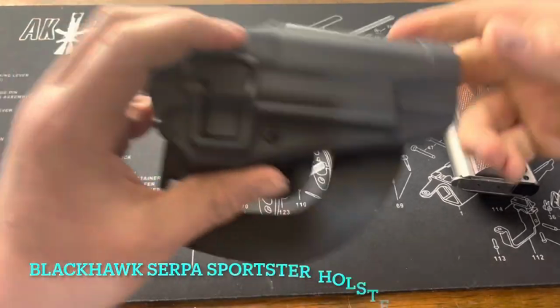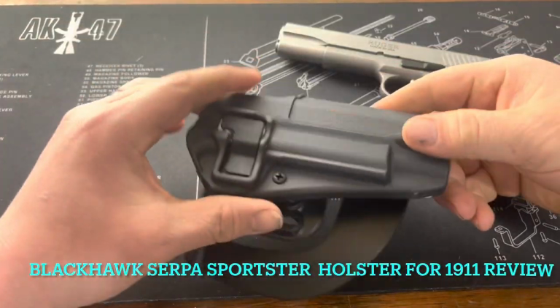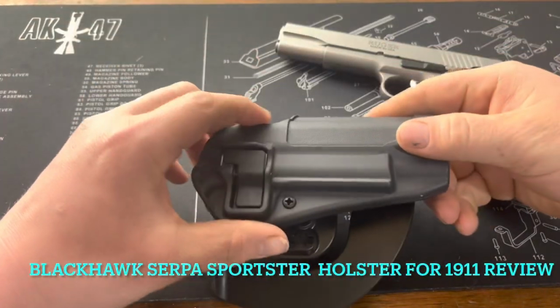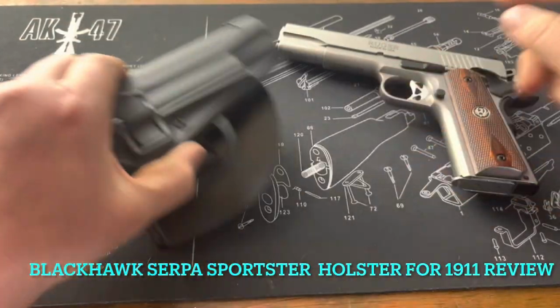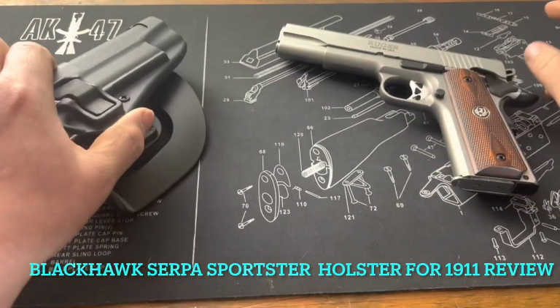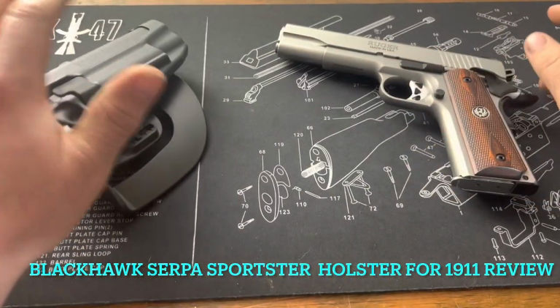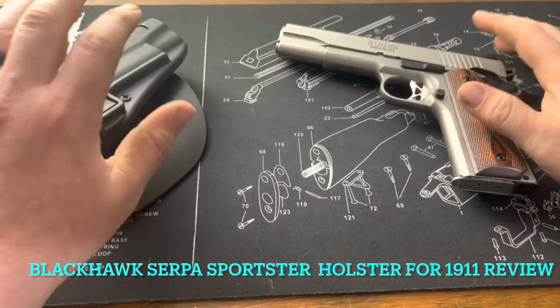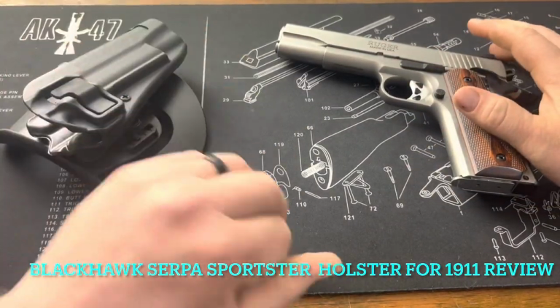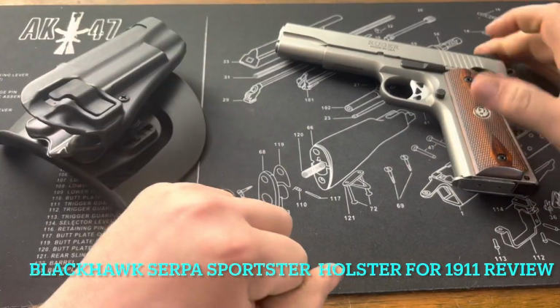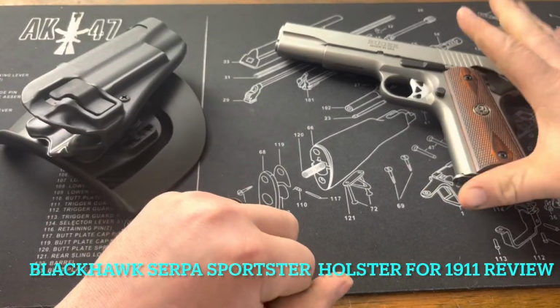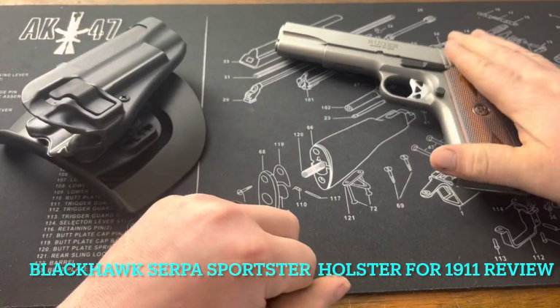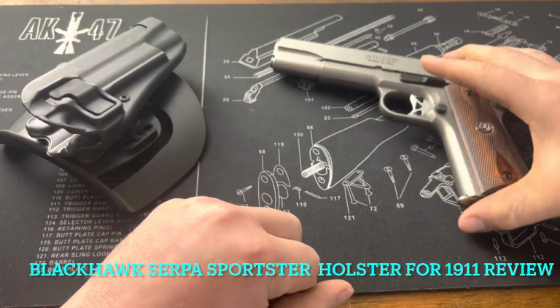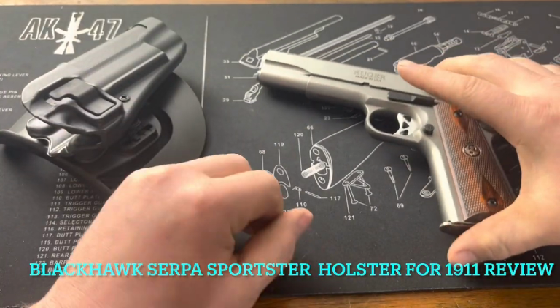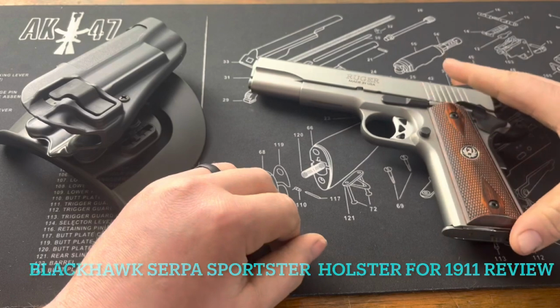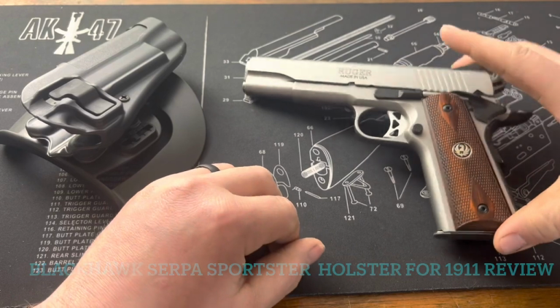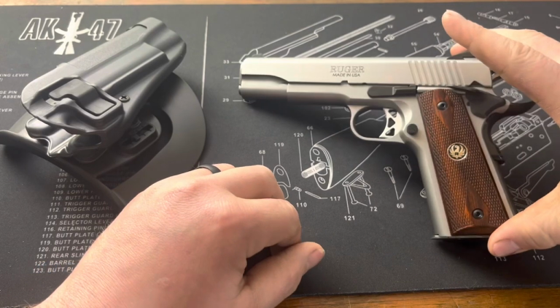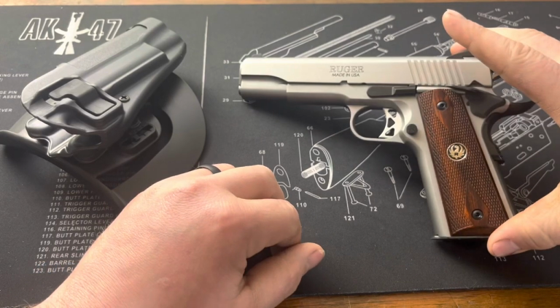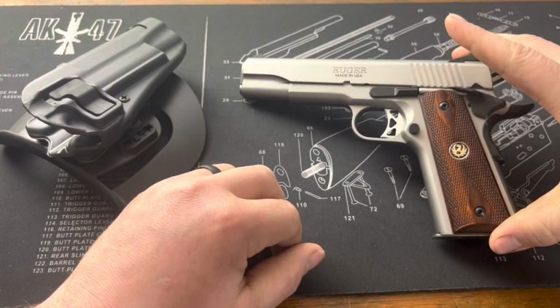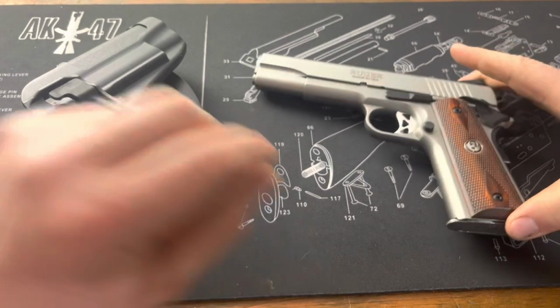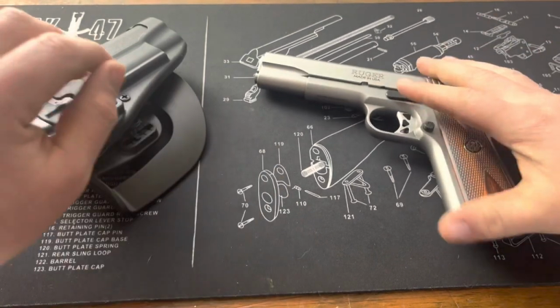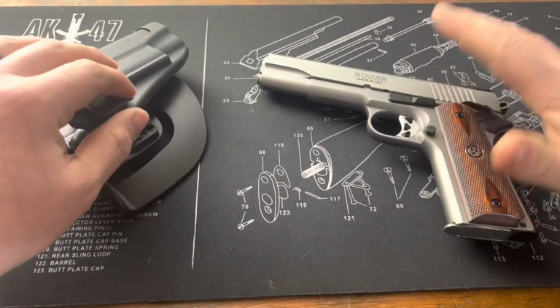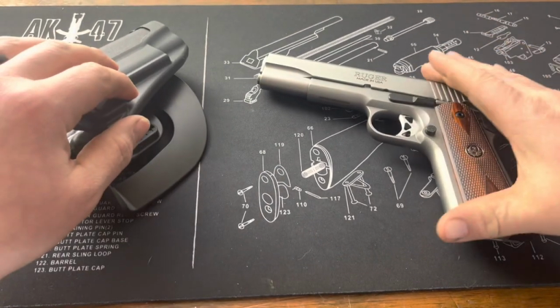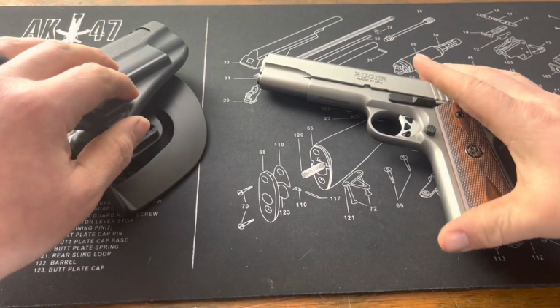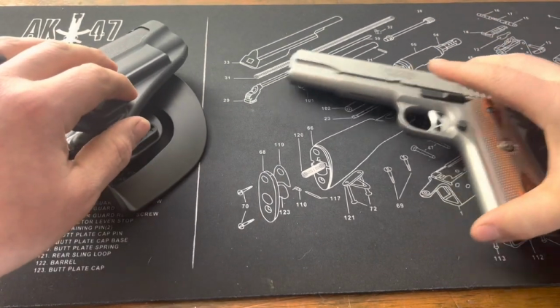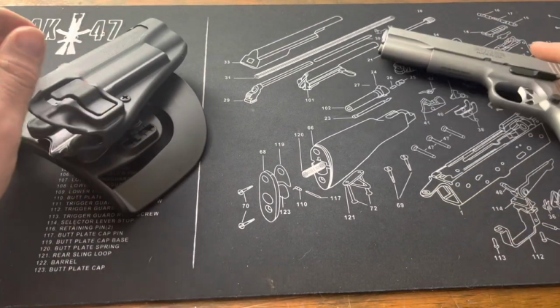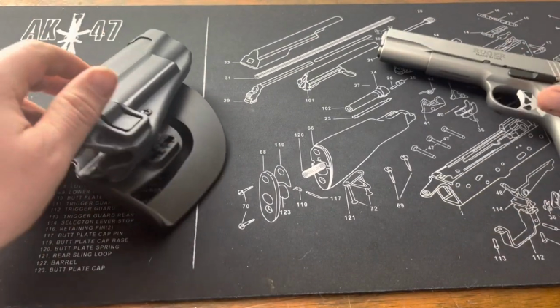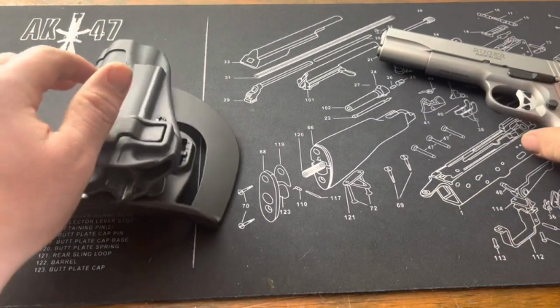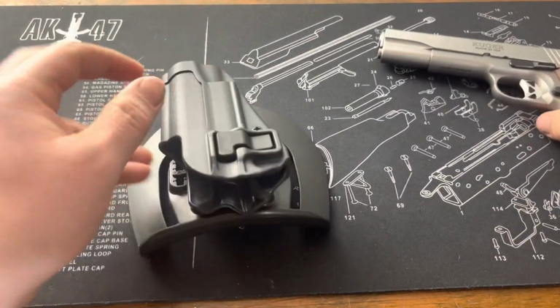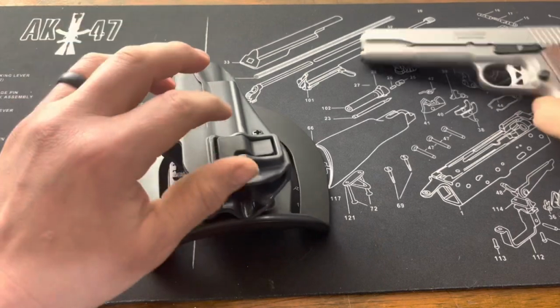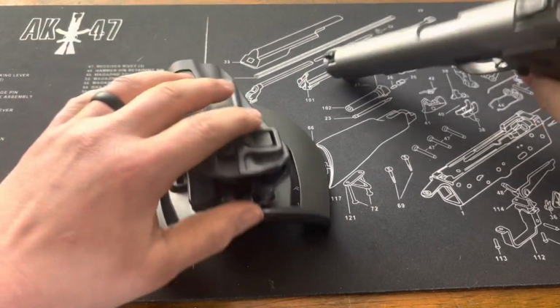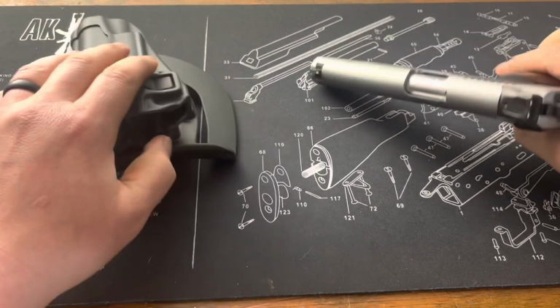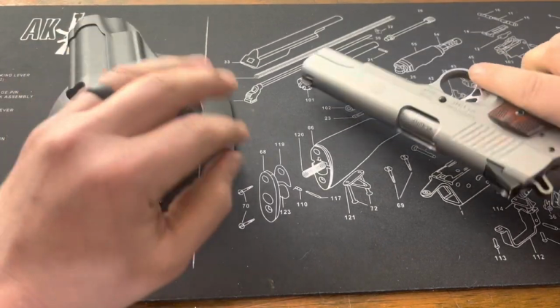All right, welcome back. As you can see today, I have one of my 1911s on the bench — my Ruger government size 1911, which is unloaded.